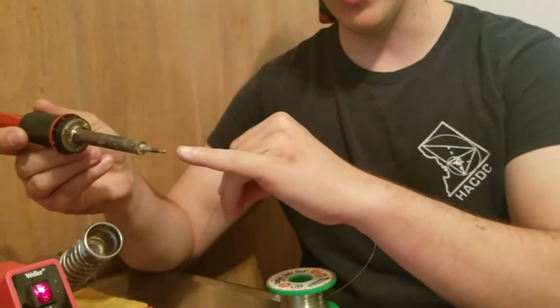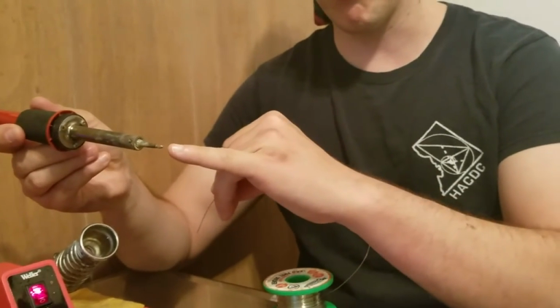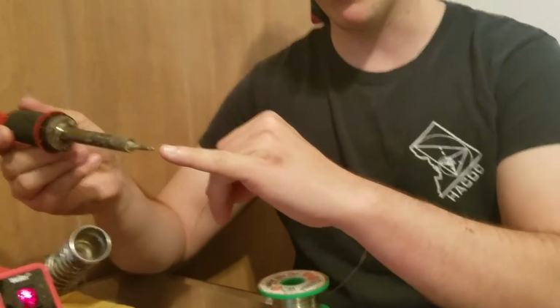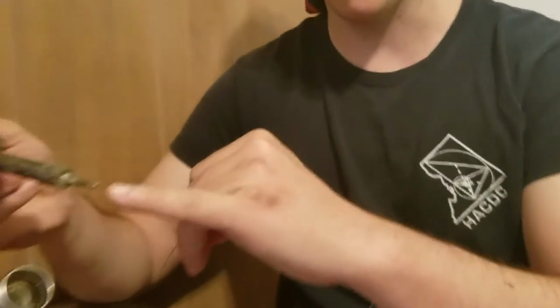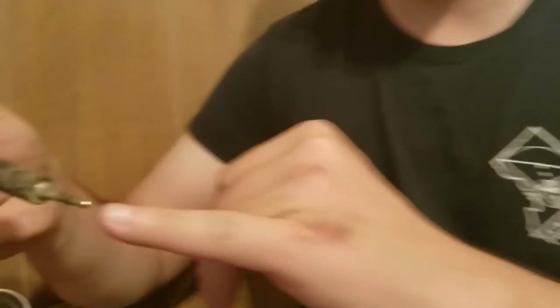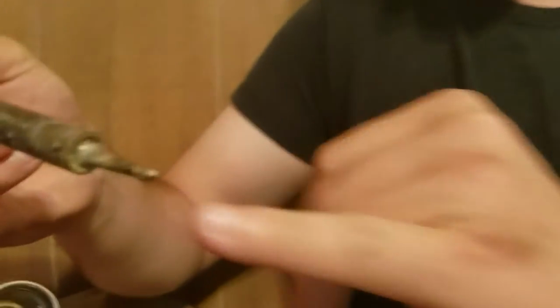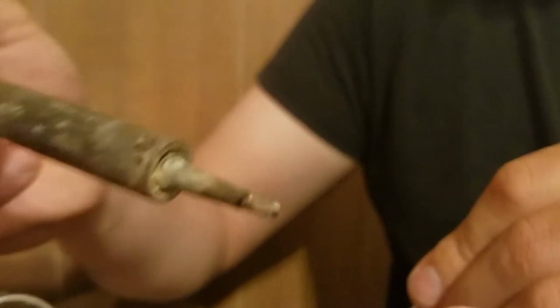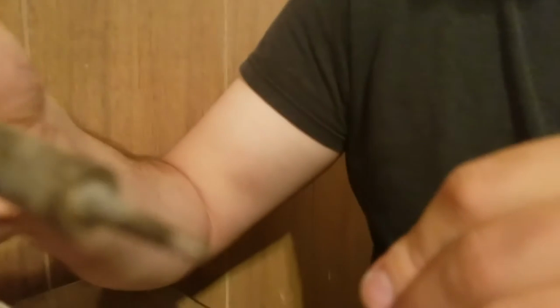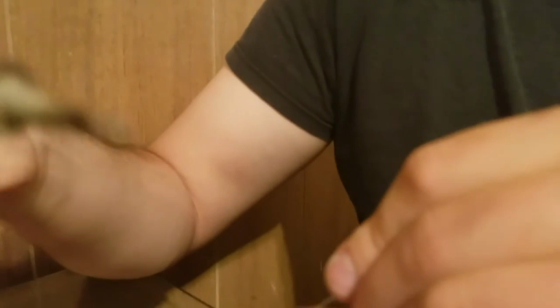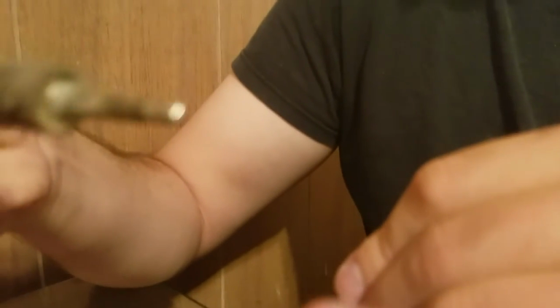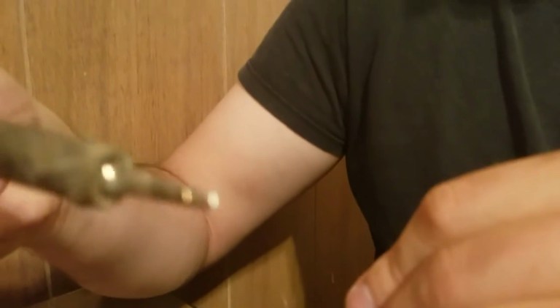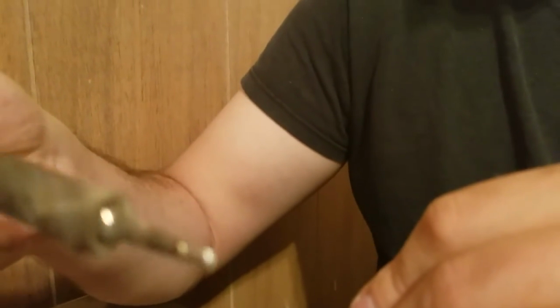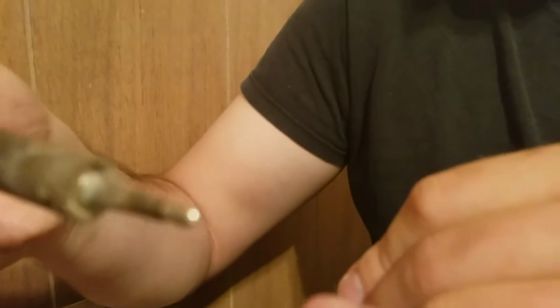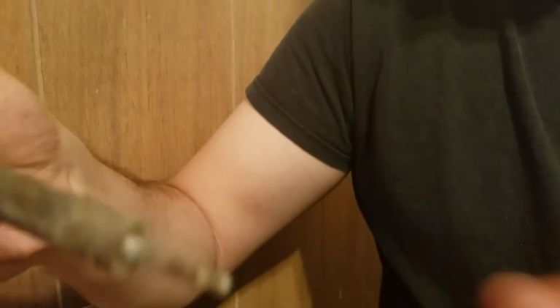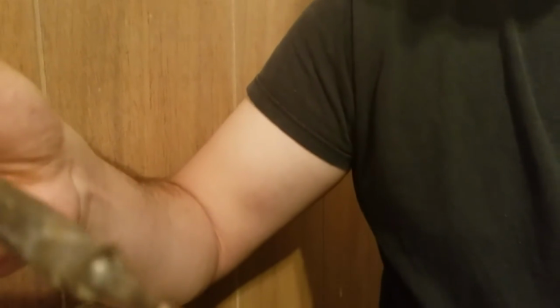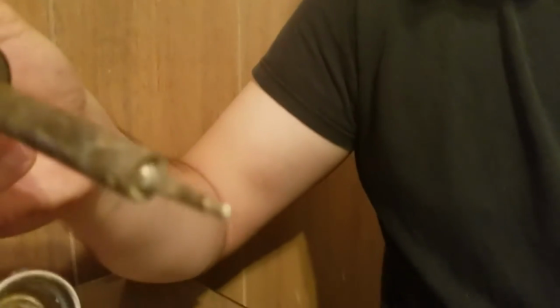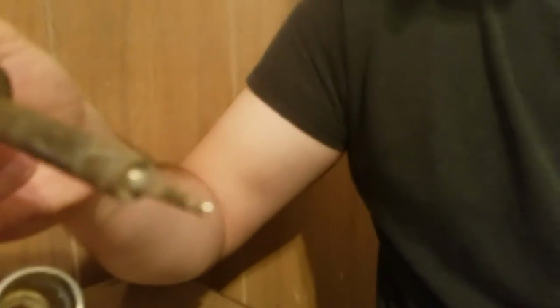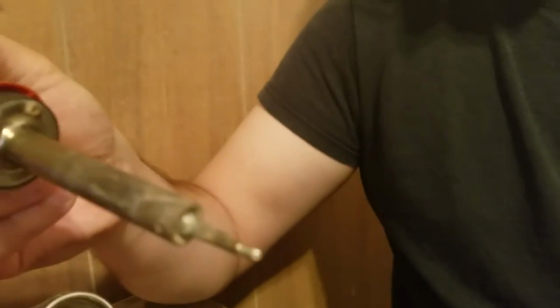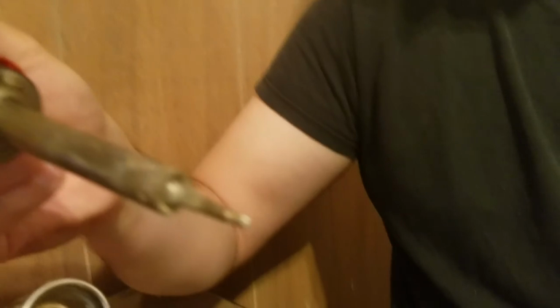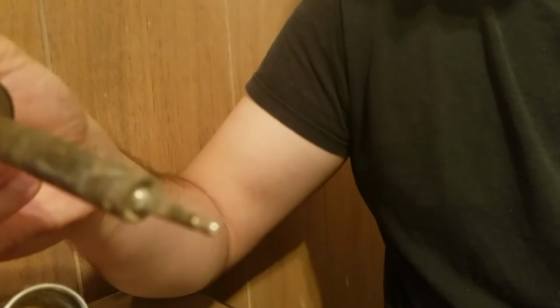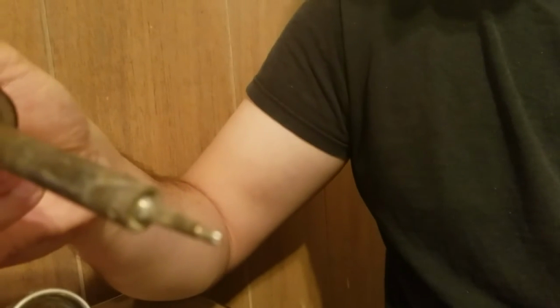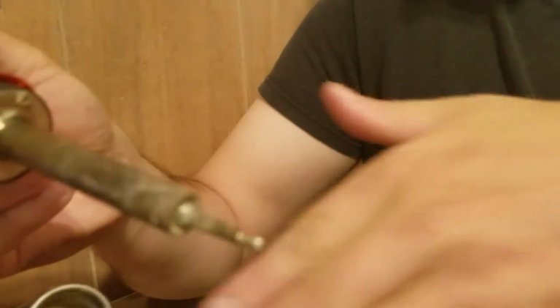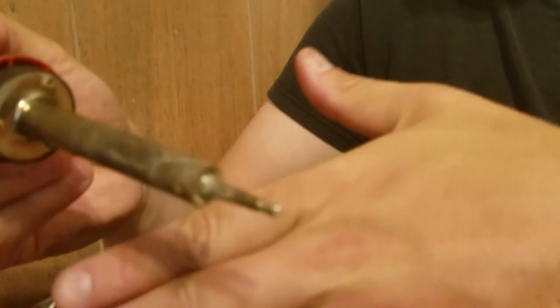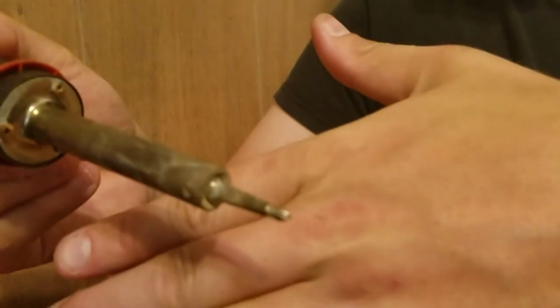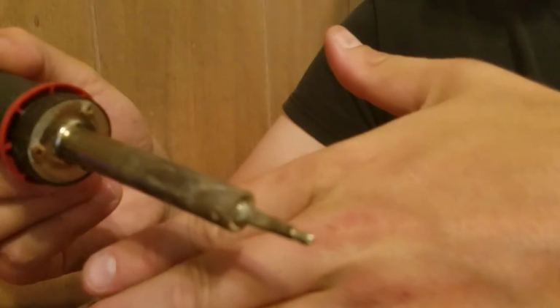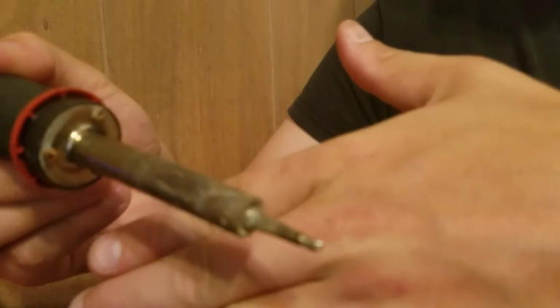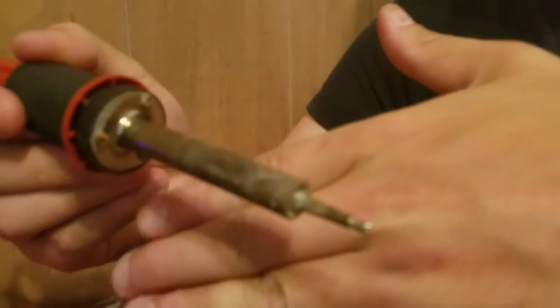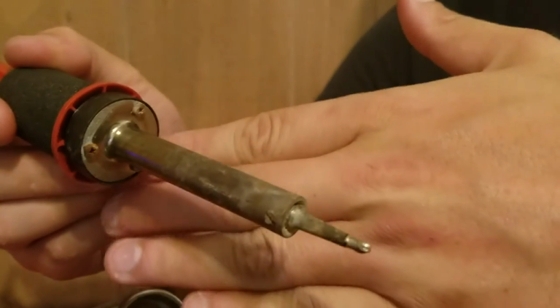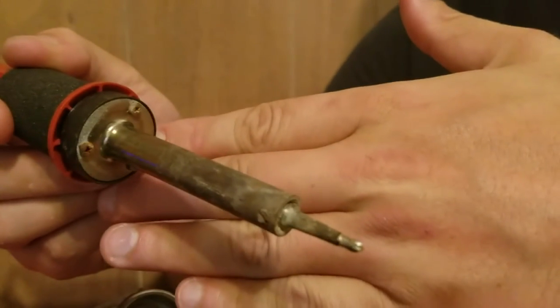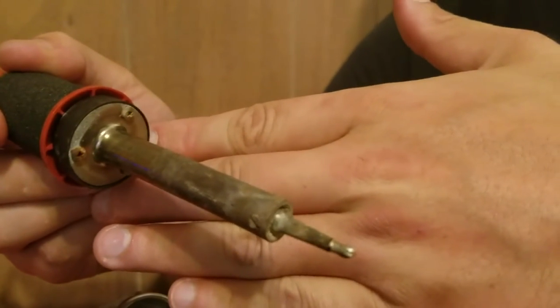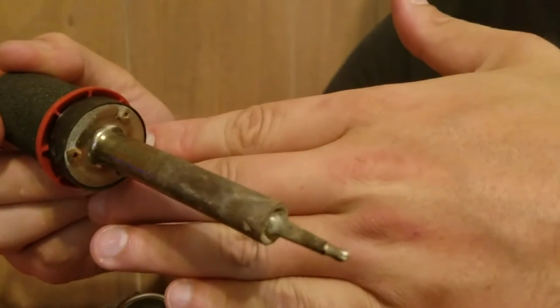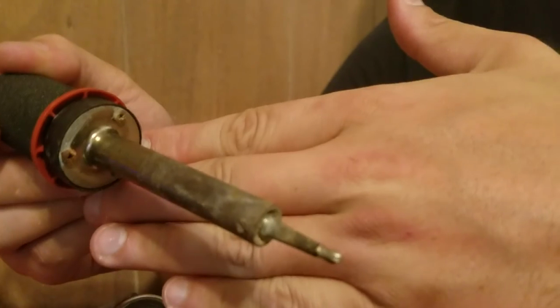So now there's a pool of solder on the tip. And you can kind of see if I tilt it back and forth. Don't move it. Stop moving it. To make it focus I can put my hand on it. Yeah, there we go. That's much better. Ta-da!